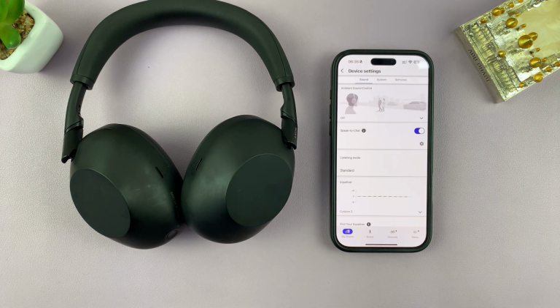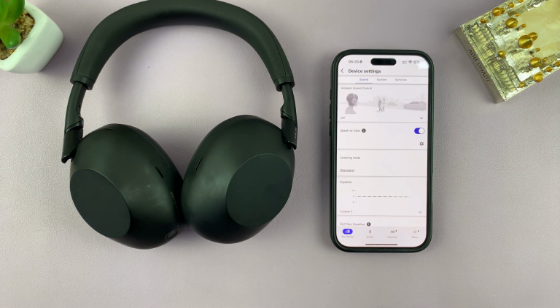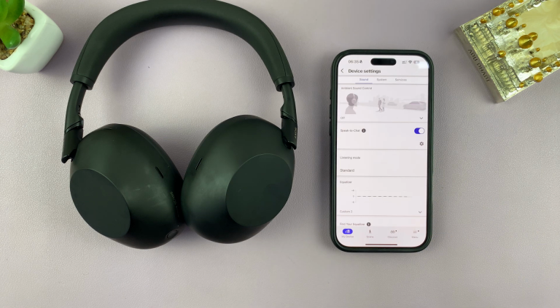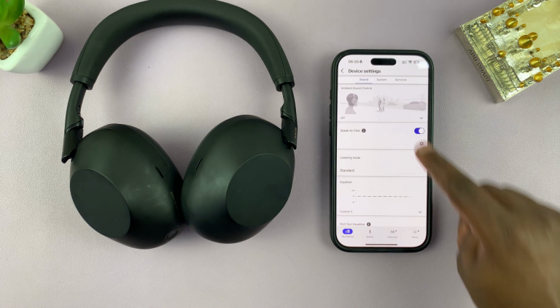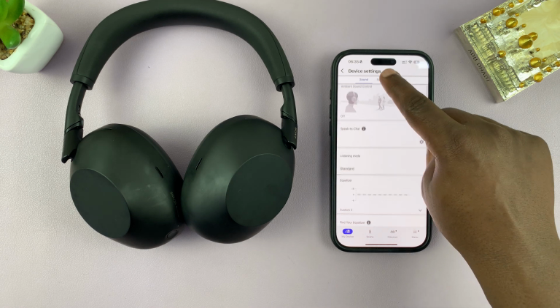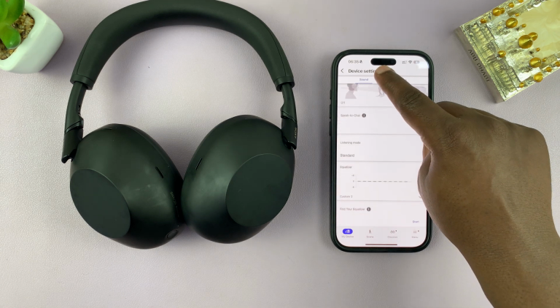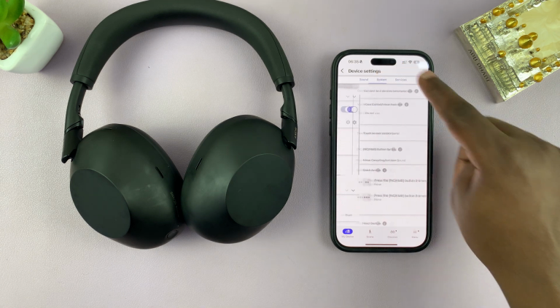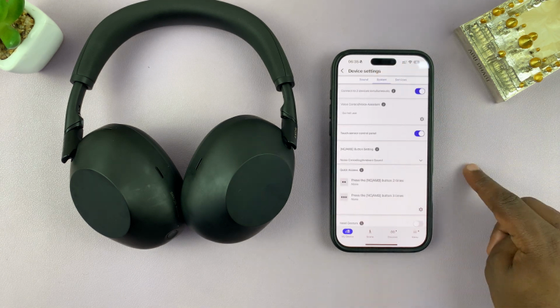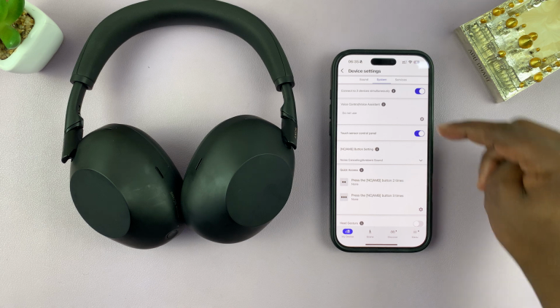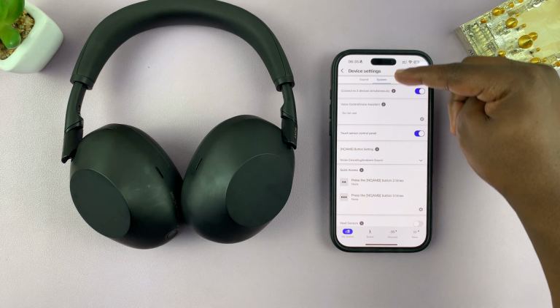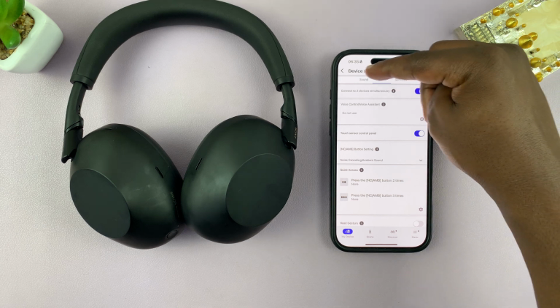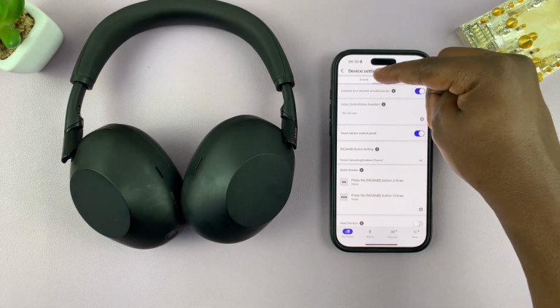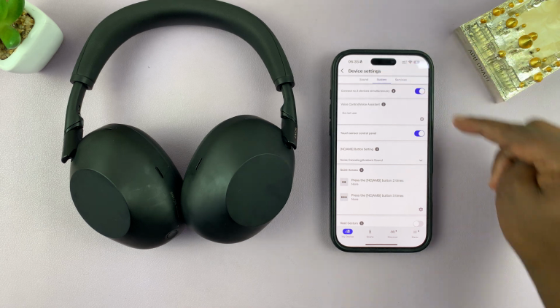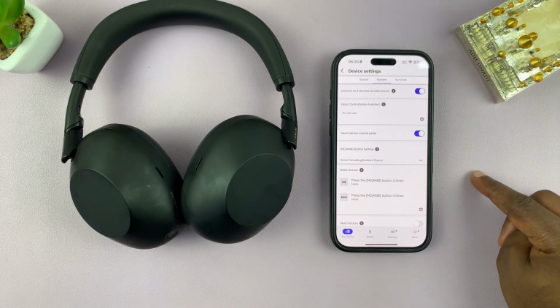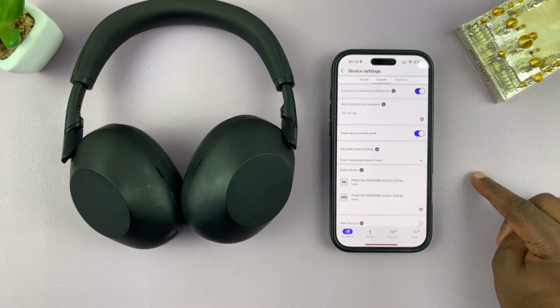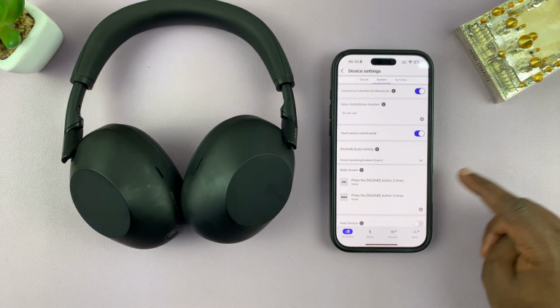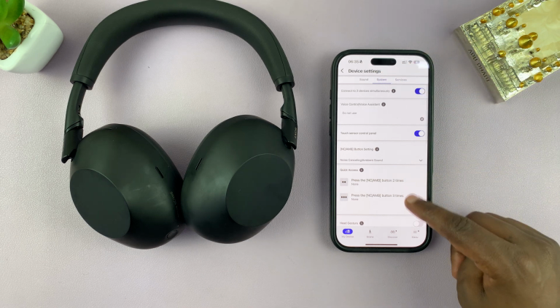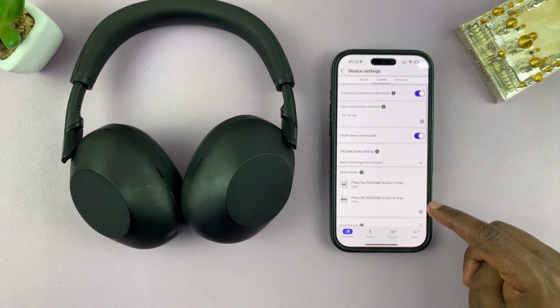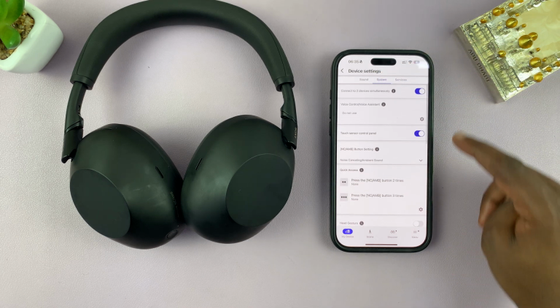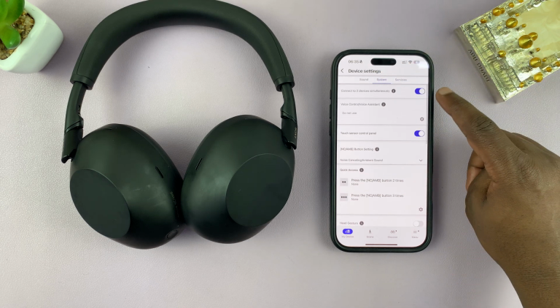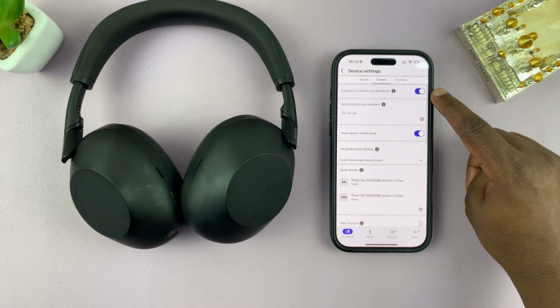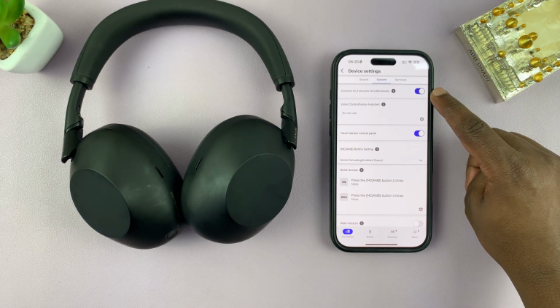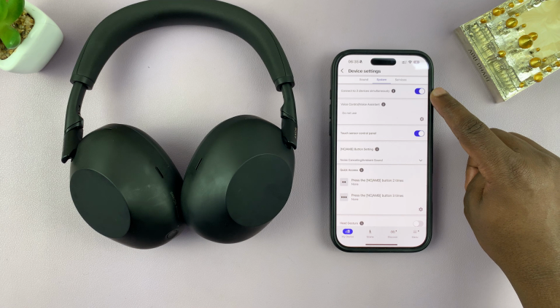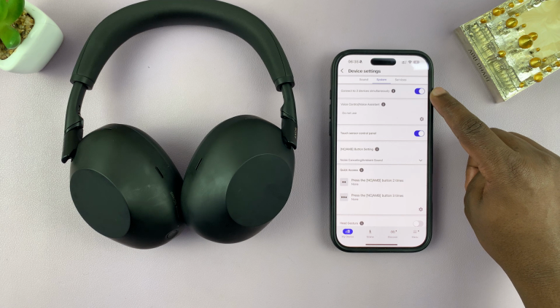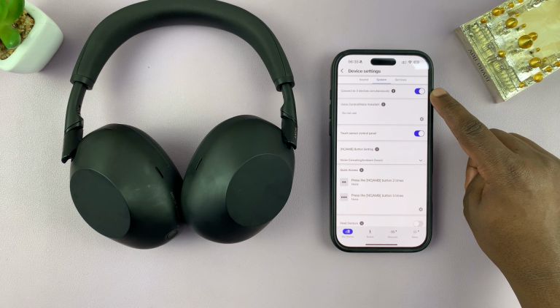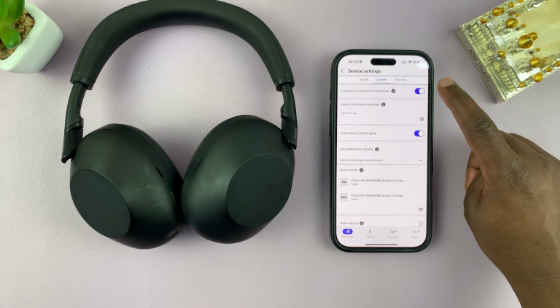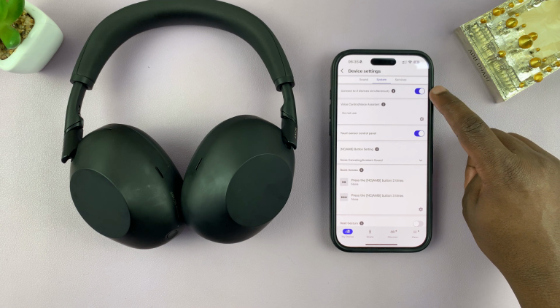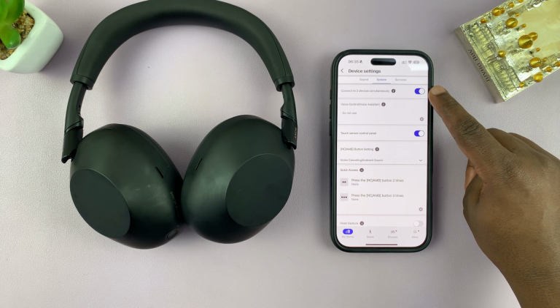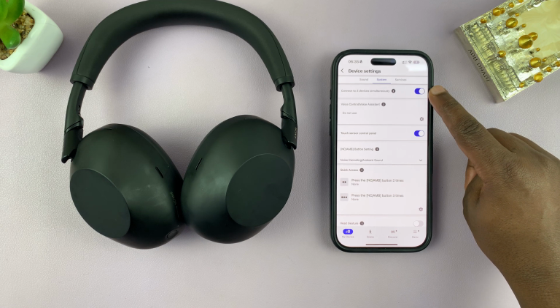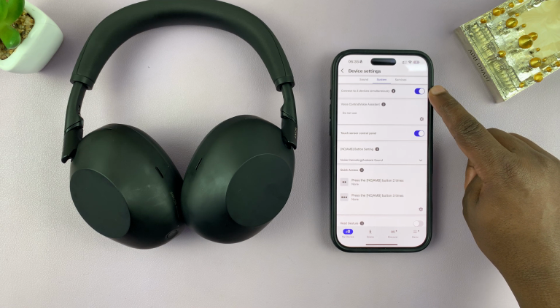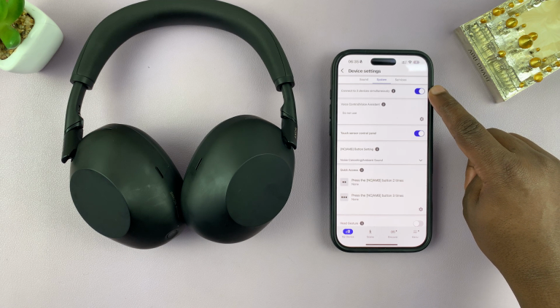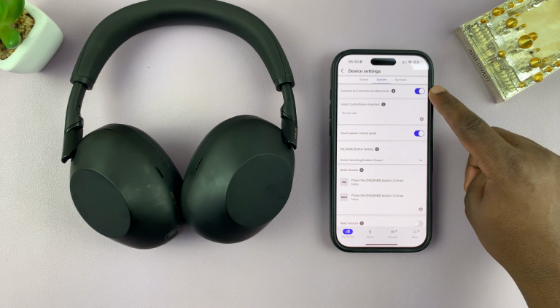Under device settings, tap on System at the top. You should see the option 'Connect to two devices simultaneously.' If this is off, you need to turn it on.